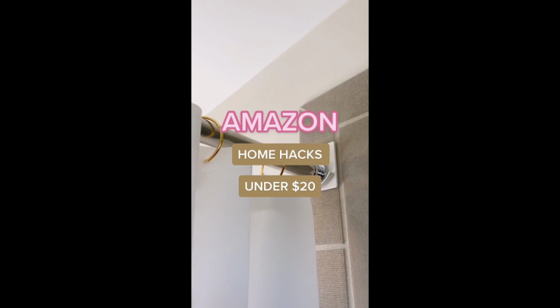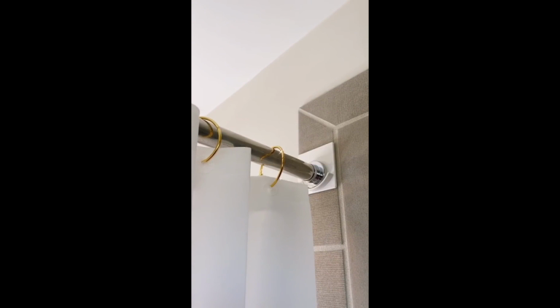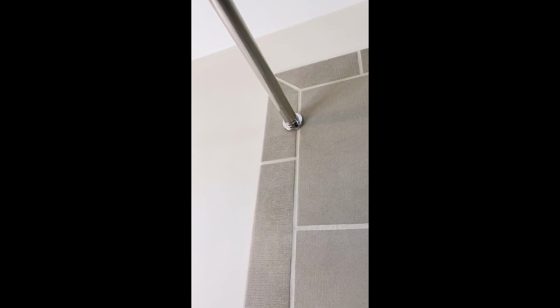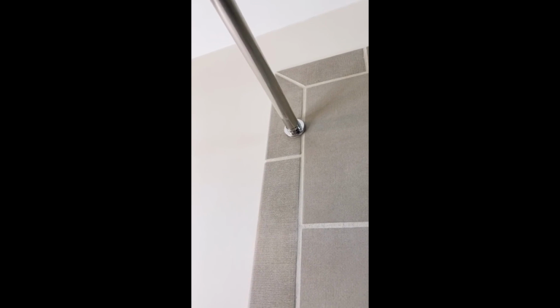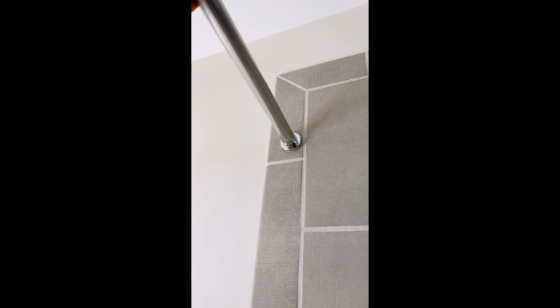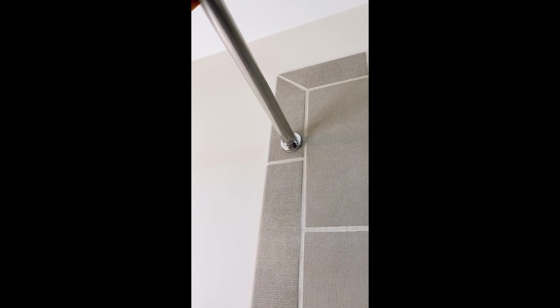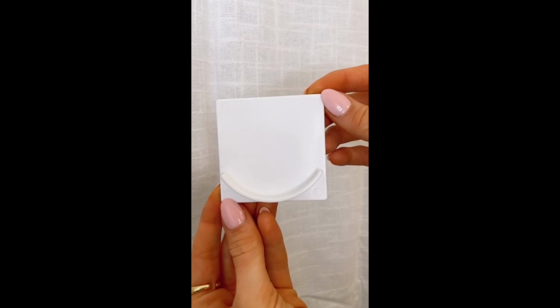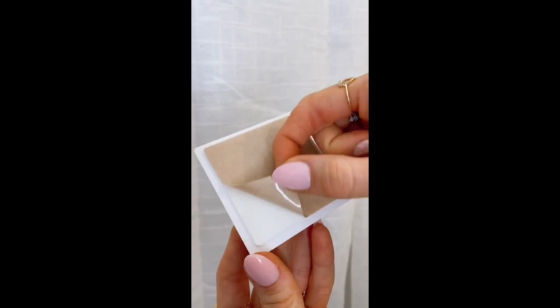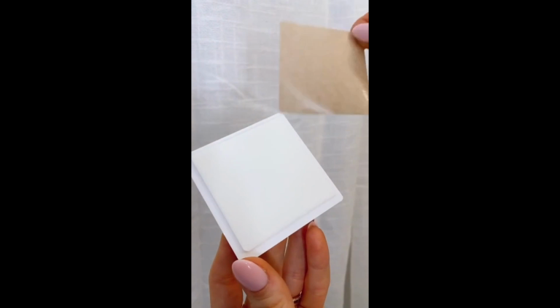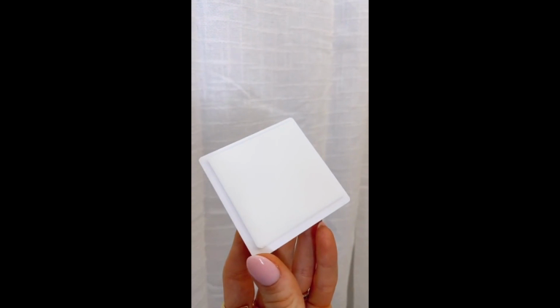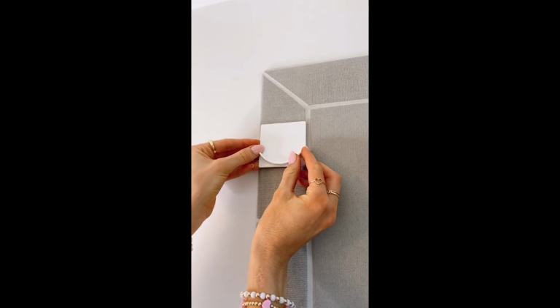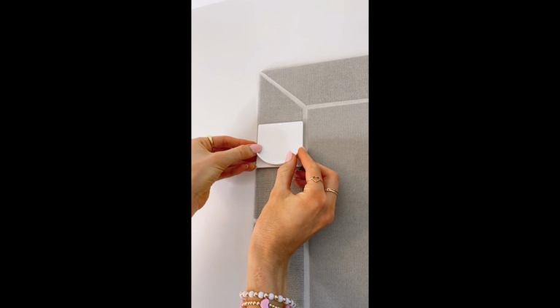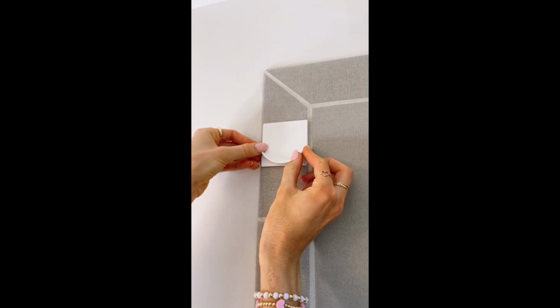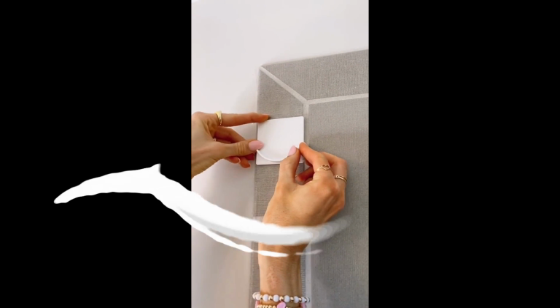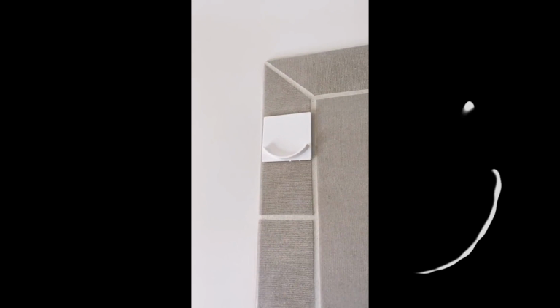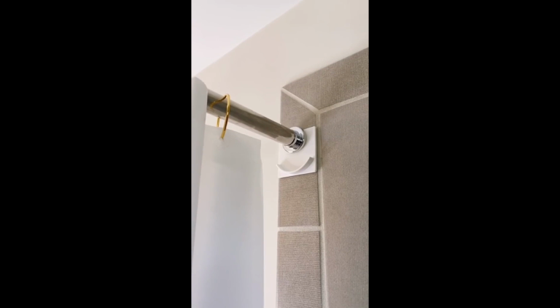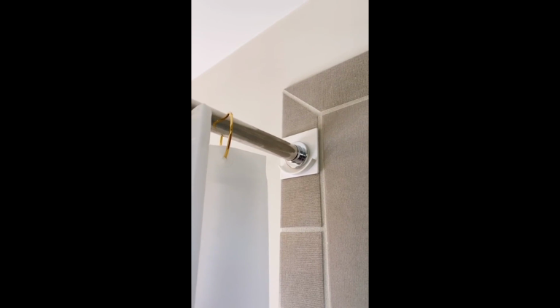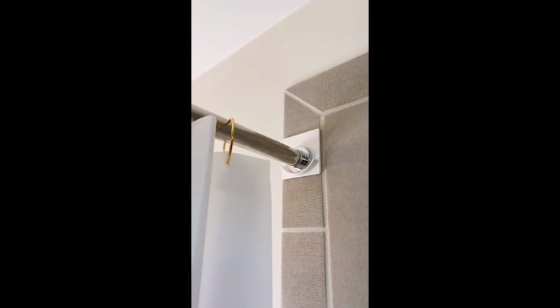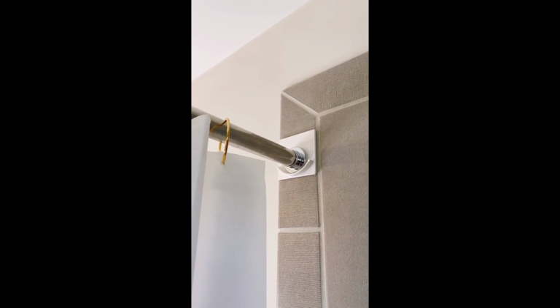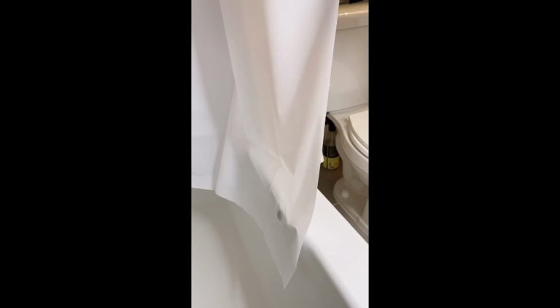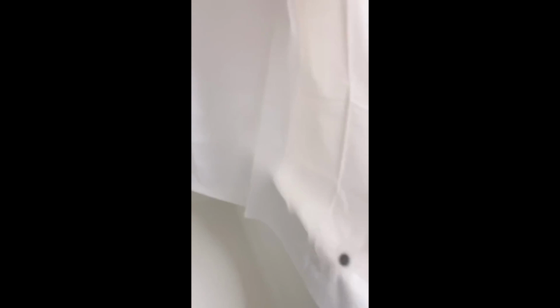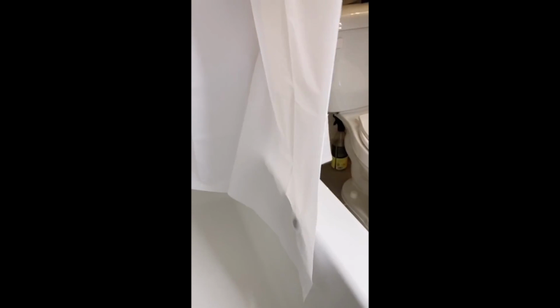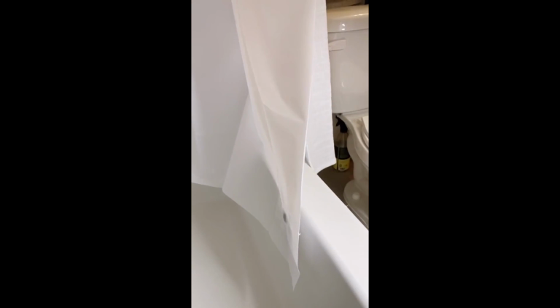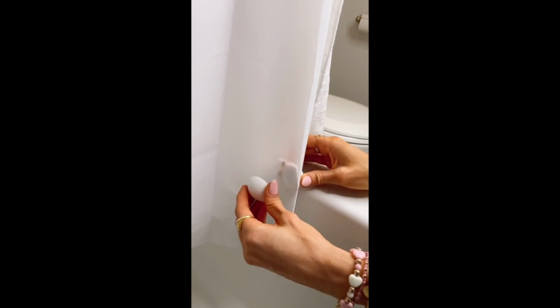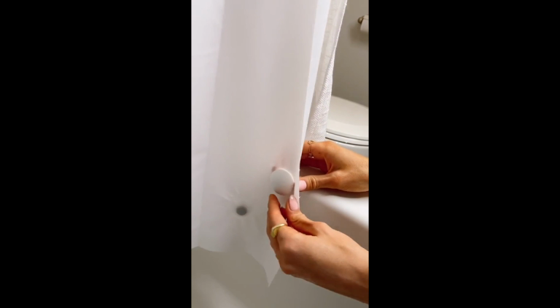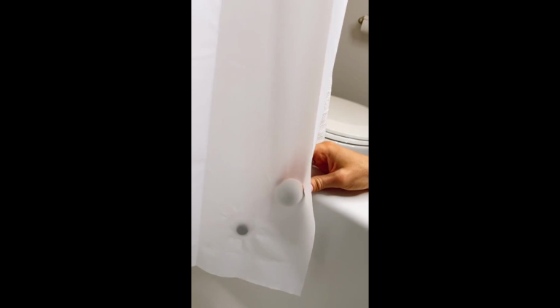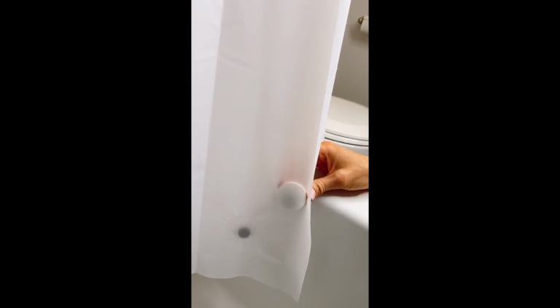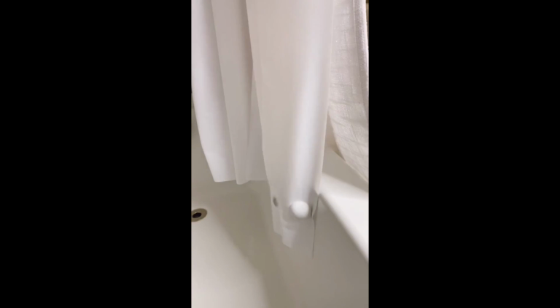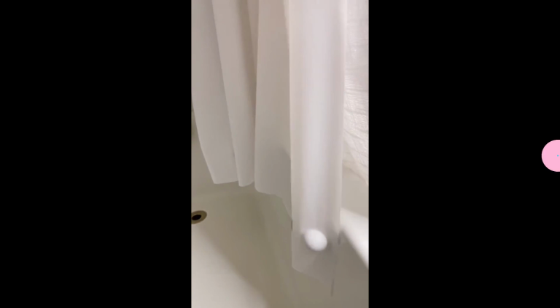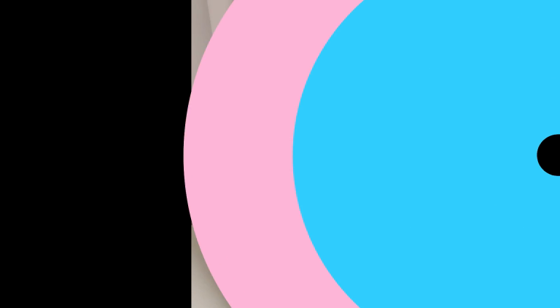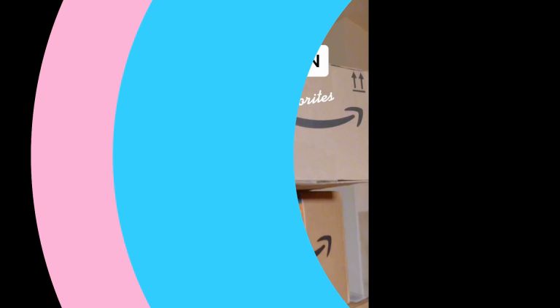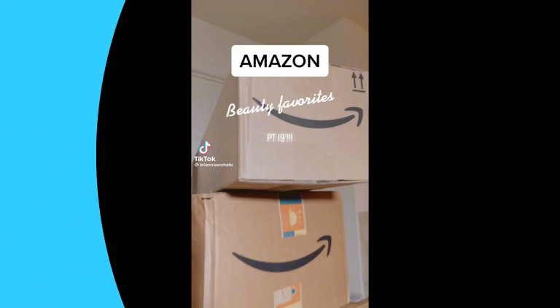Amazon home hacks. If your shower tension rod will not stay up, grab these rental-friendly curtain rod holders that stick on most surfaces and your curtain rod will never fall down again. And if you can't get your liner to stay in place while showering, grab these shower curtain weights that keep your curtain right where you want them.